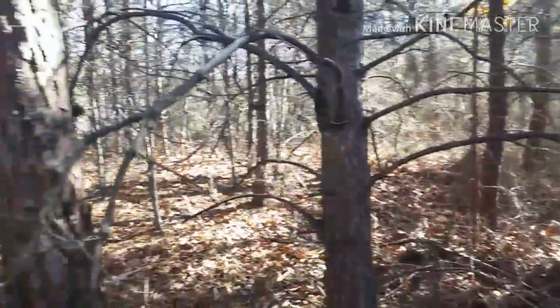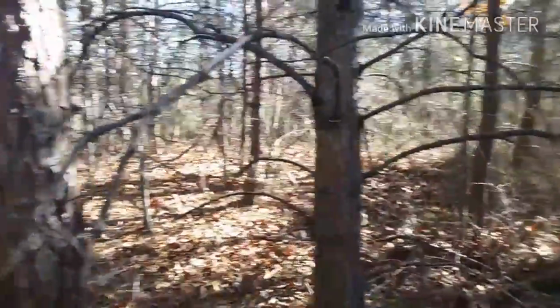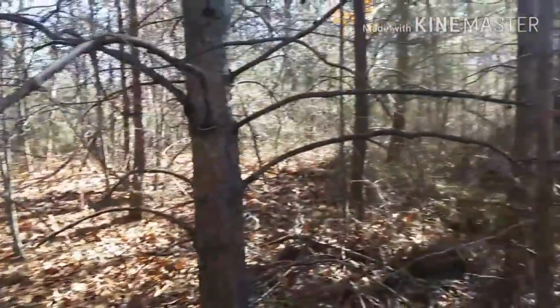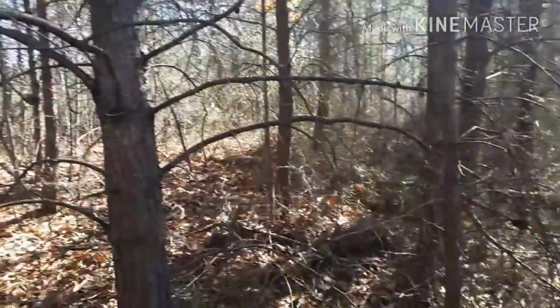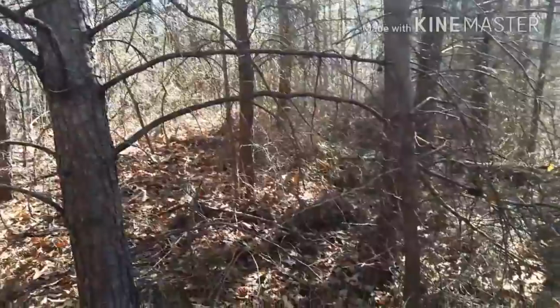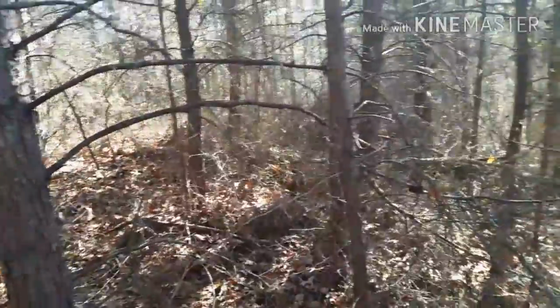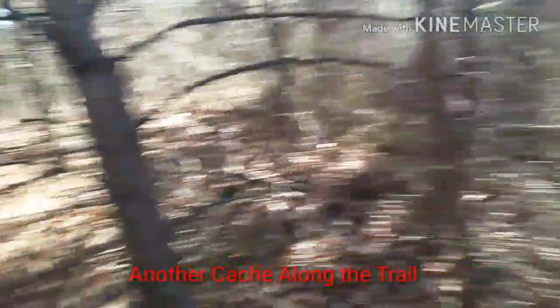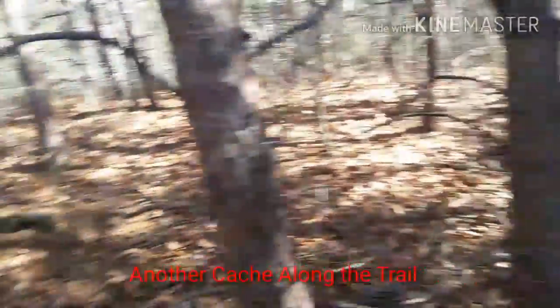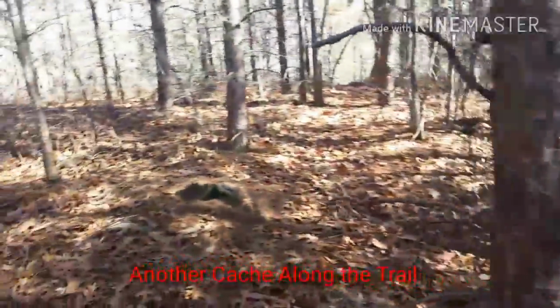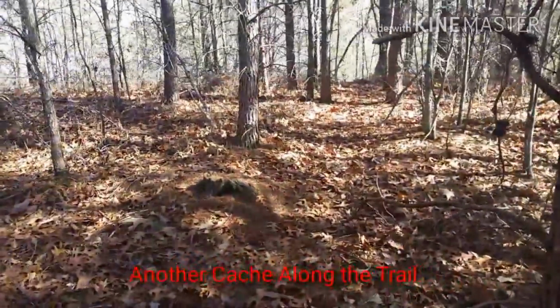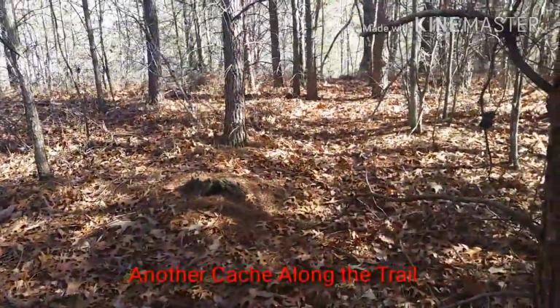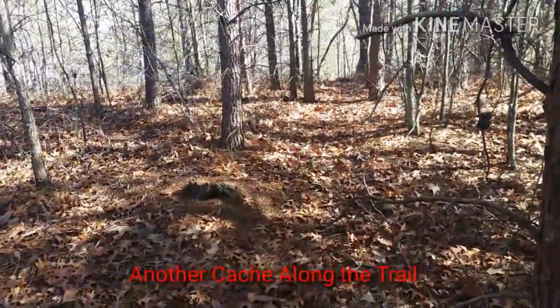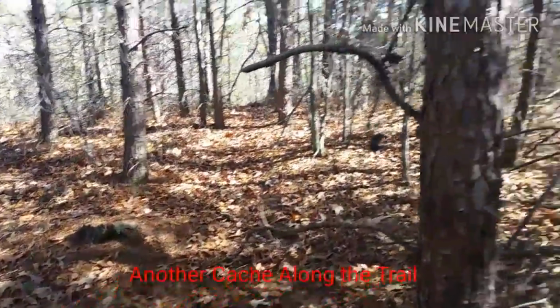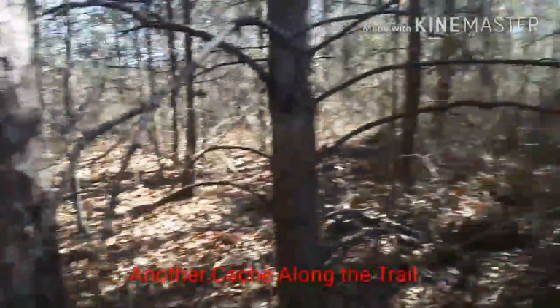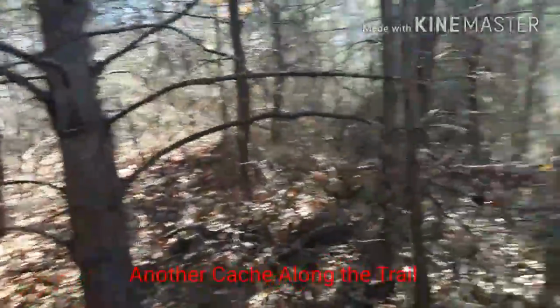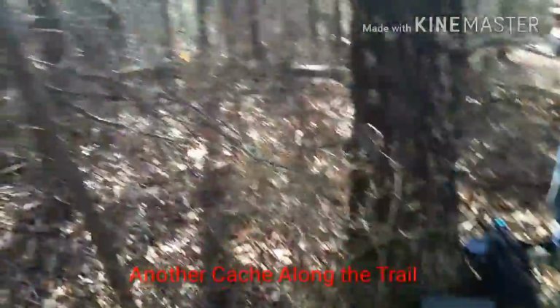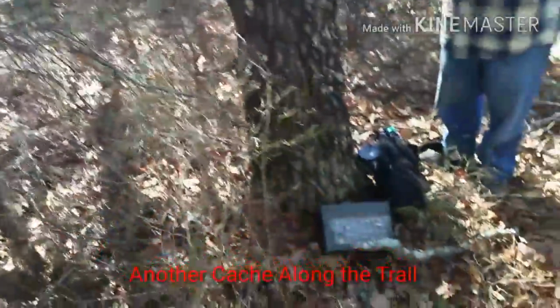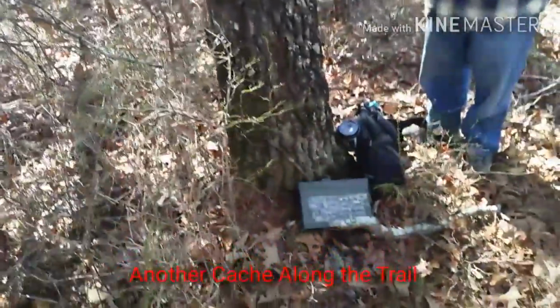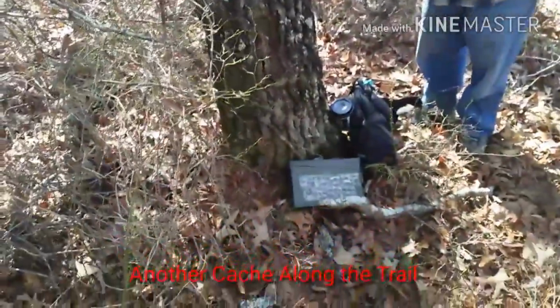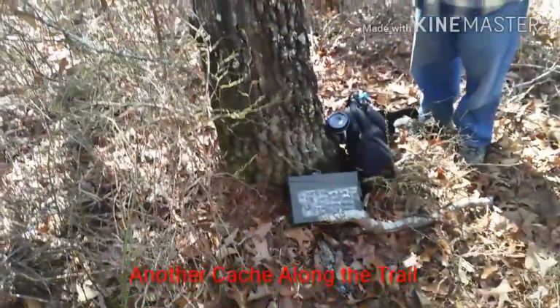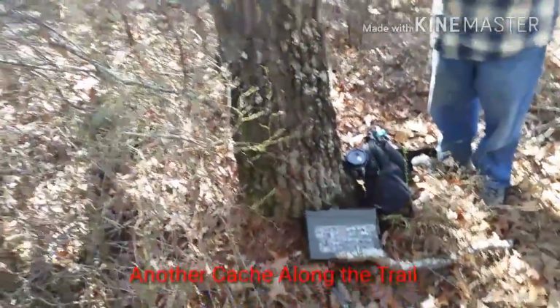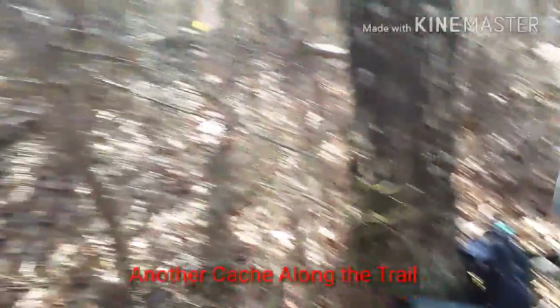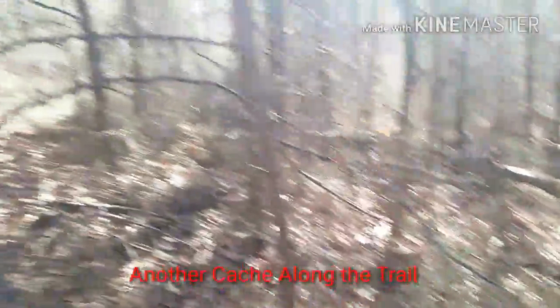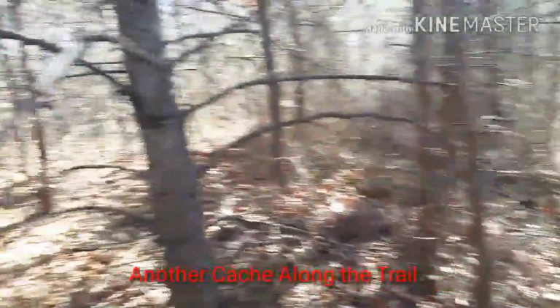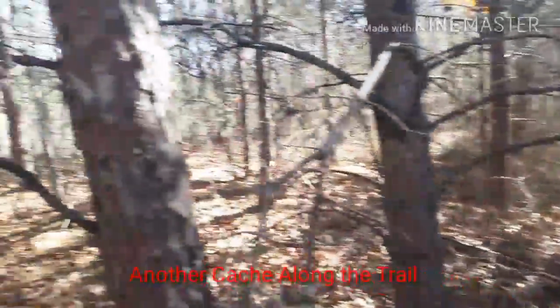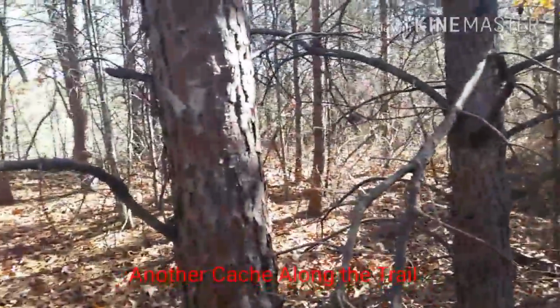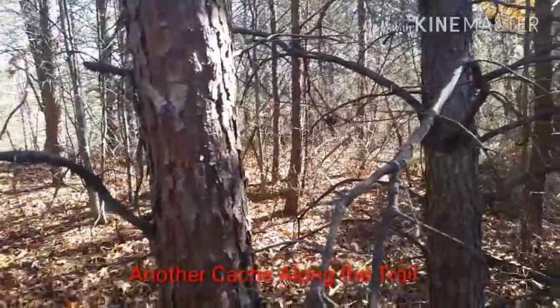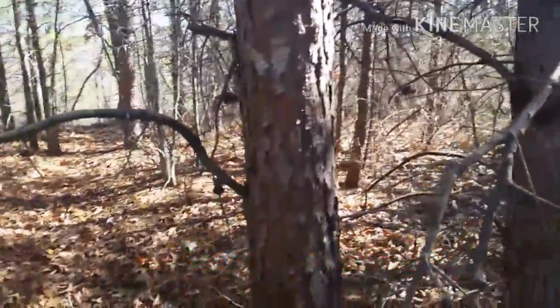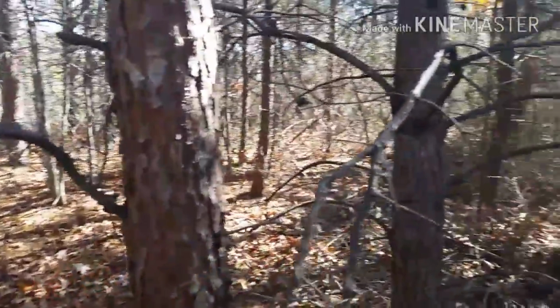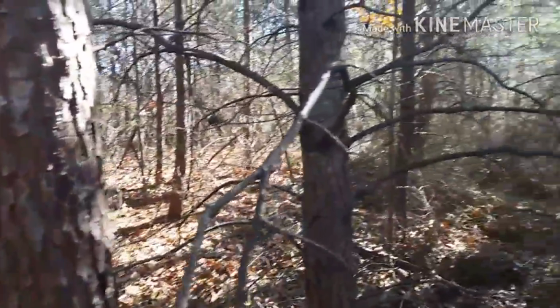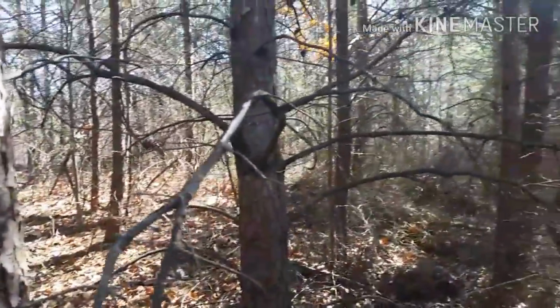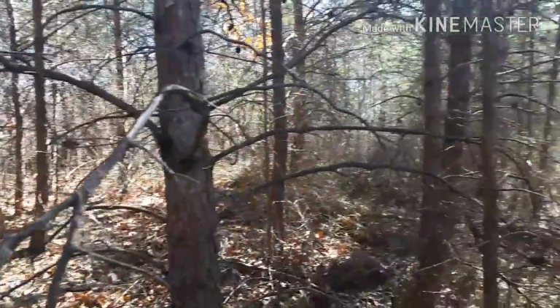After fighting through the briars — and not really having to fight through if we would have went this way — we were doing GeoTrail, and we have located the cache. It's right there, we already signed it. We're going to make our way to the first stop of the DGA challenge that they have going.